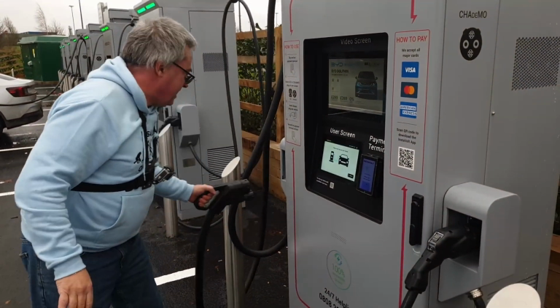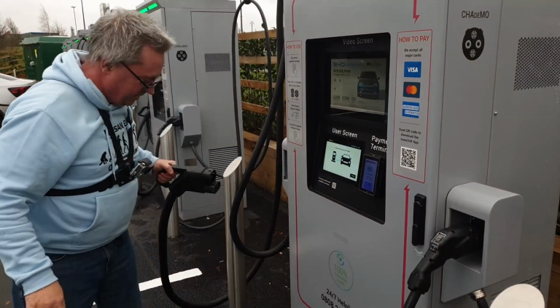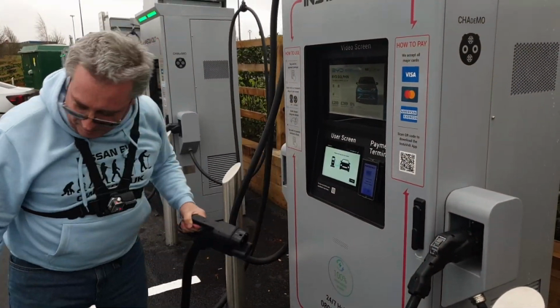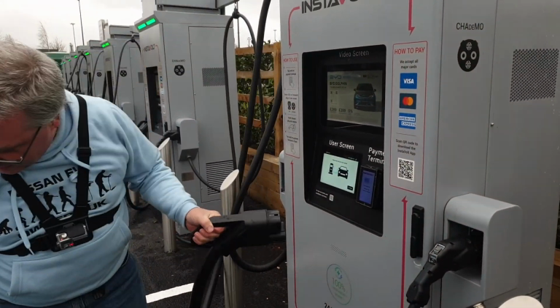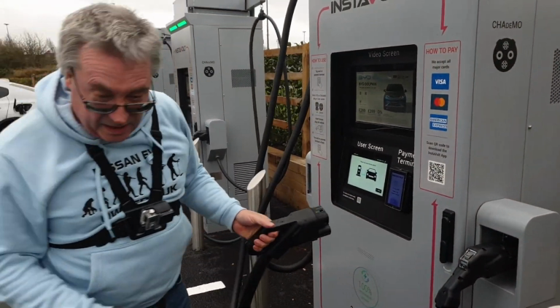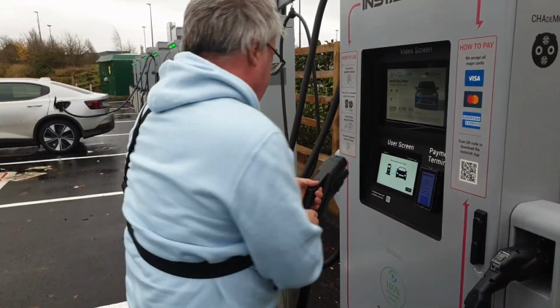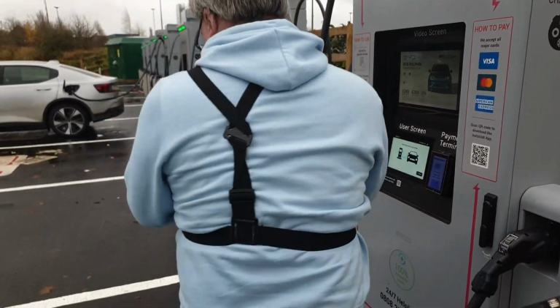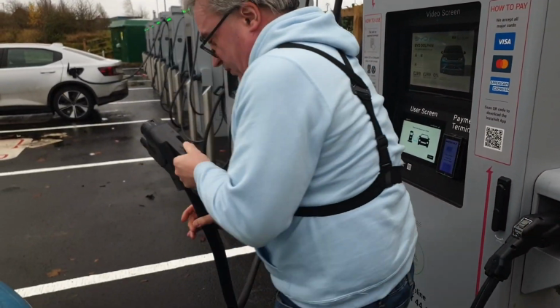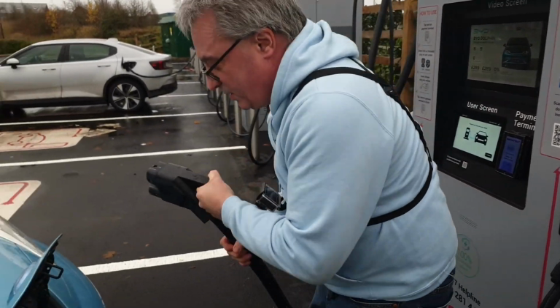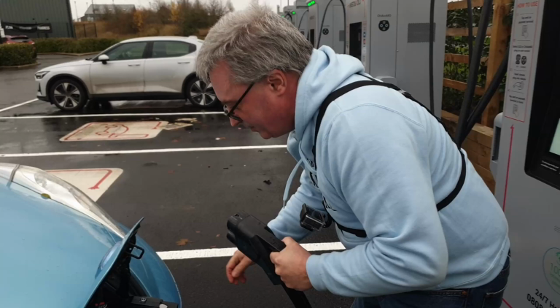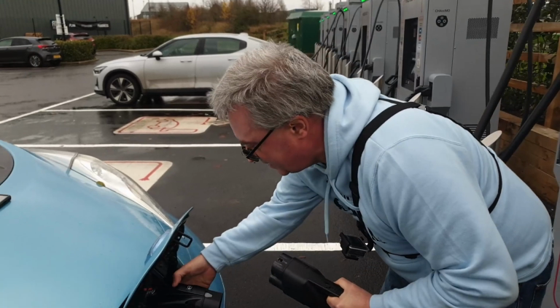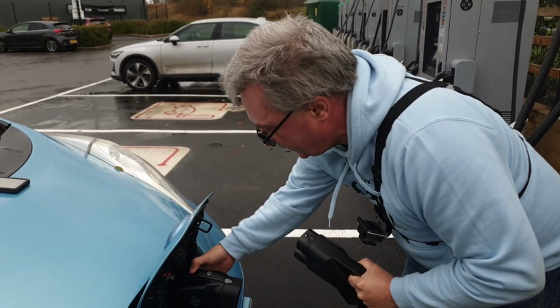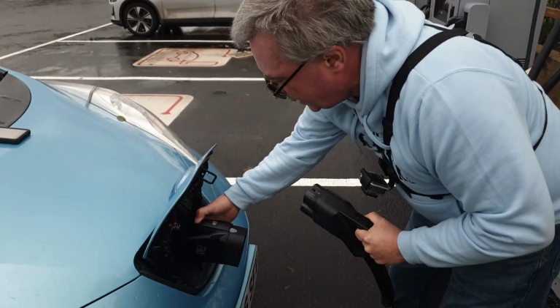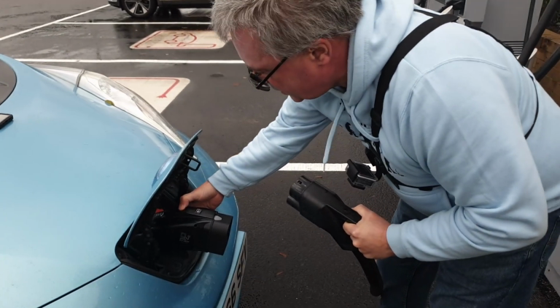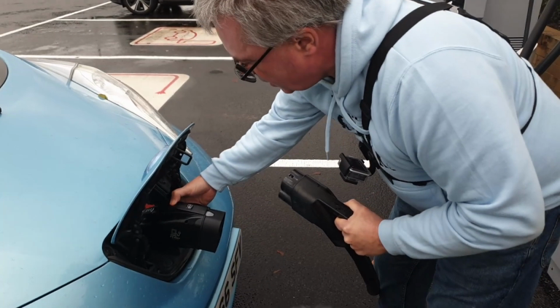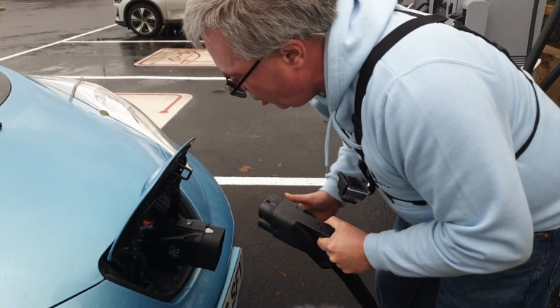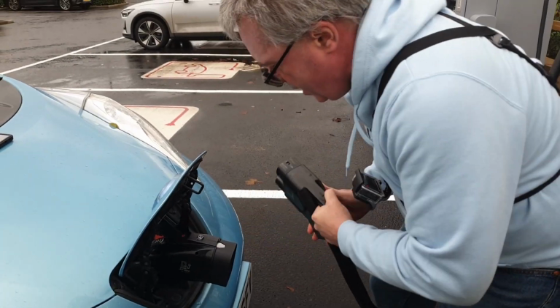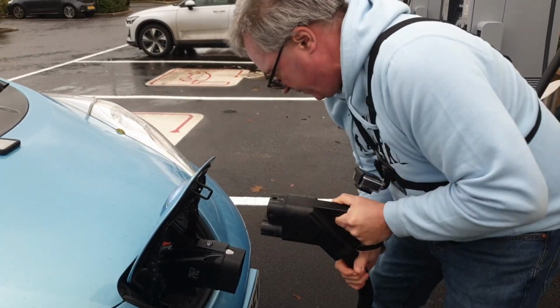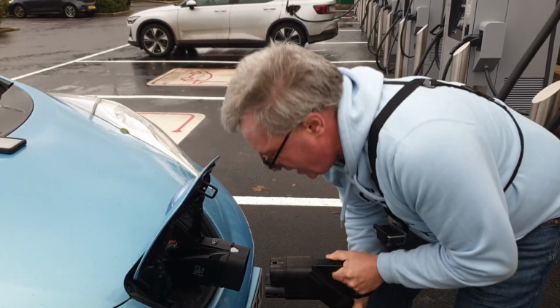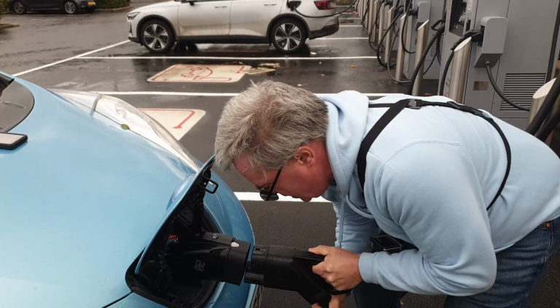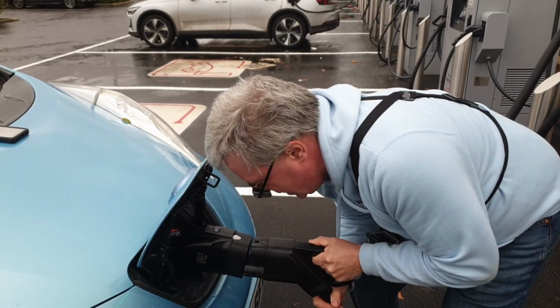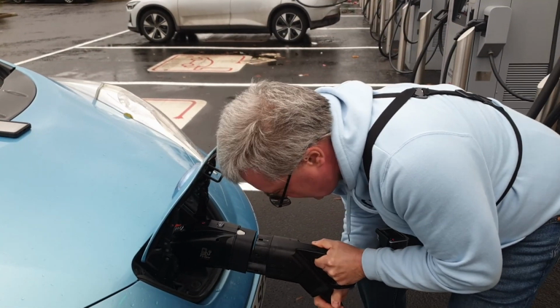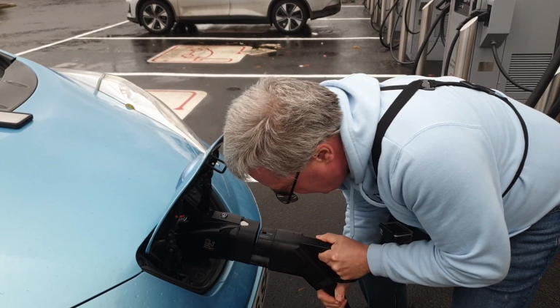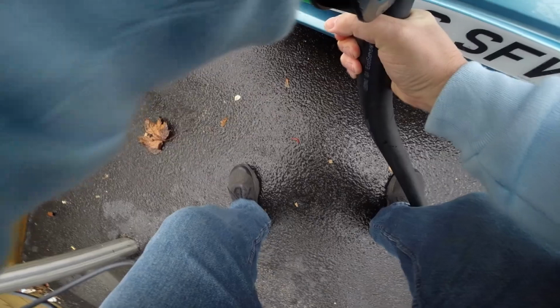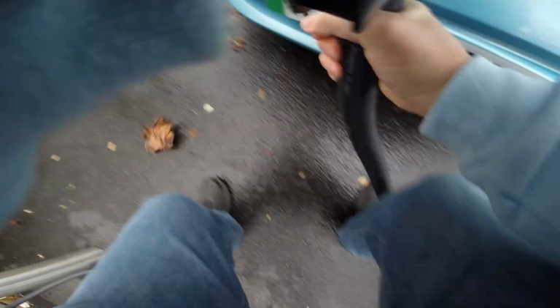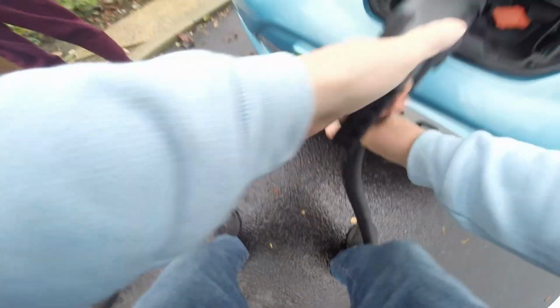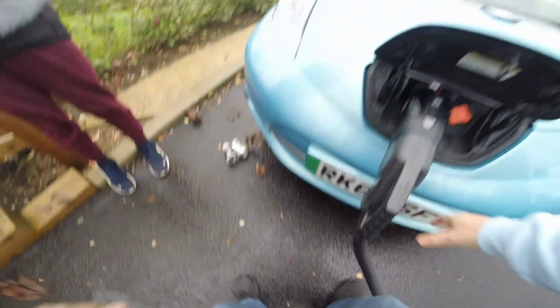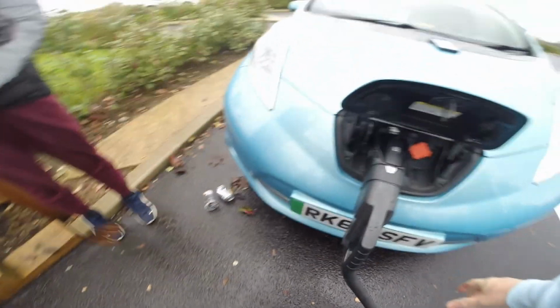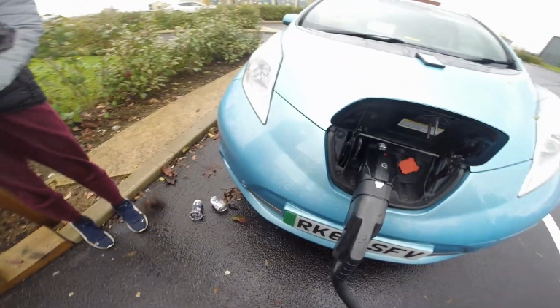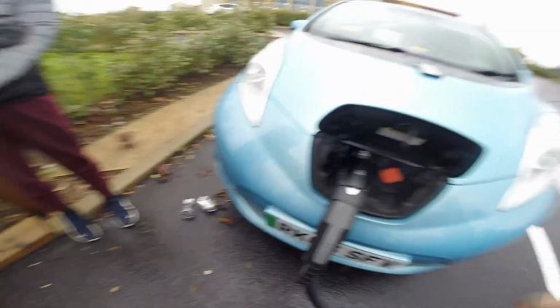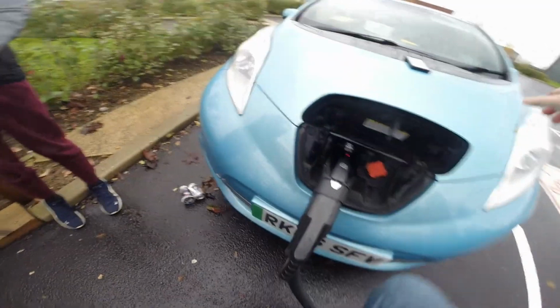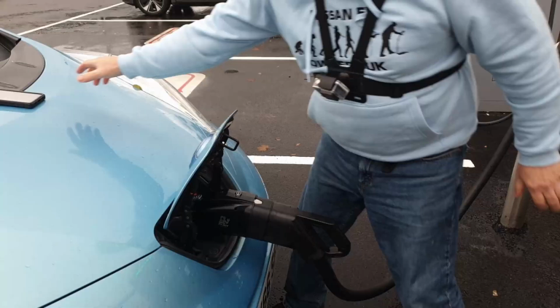So, grab the cable. Do a little twirl because the cable's really stiff. Turn it on. Plug it in. Hopefully.